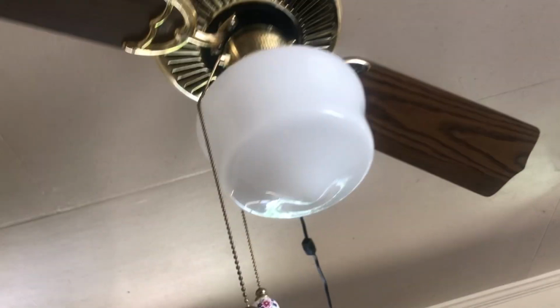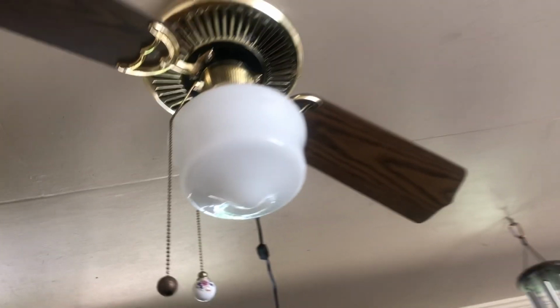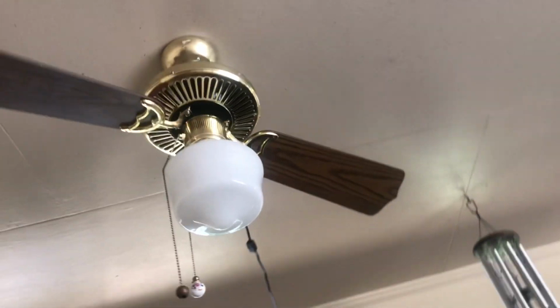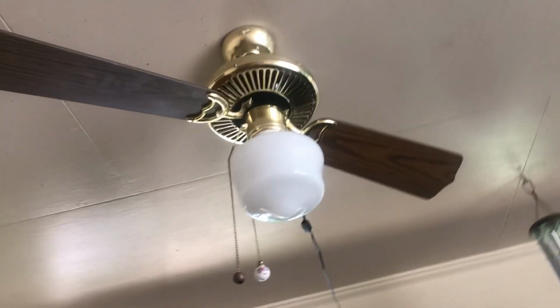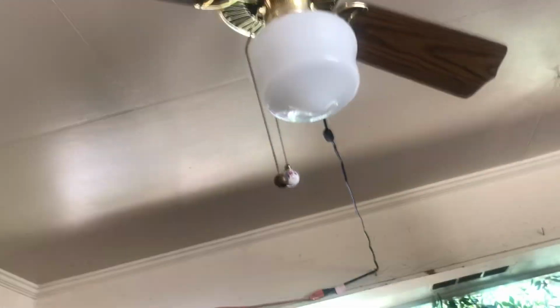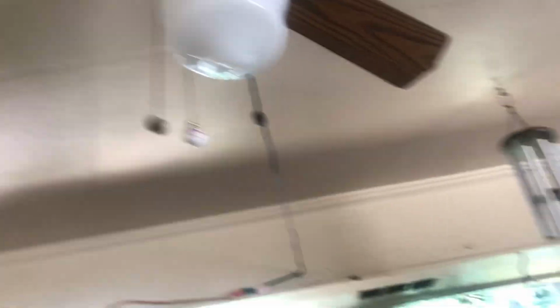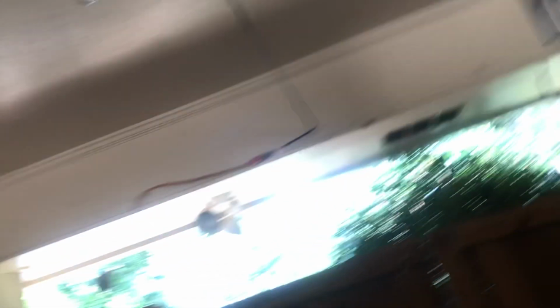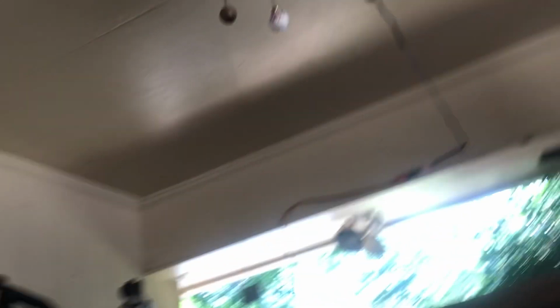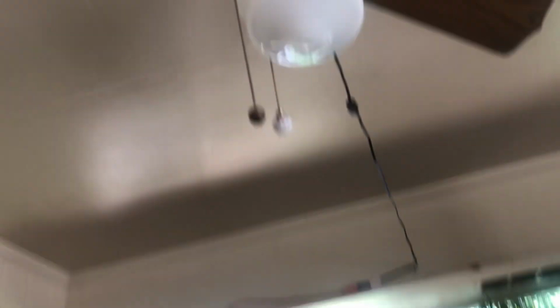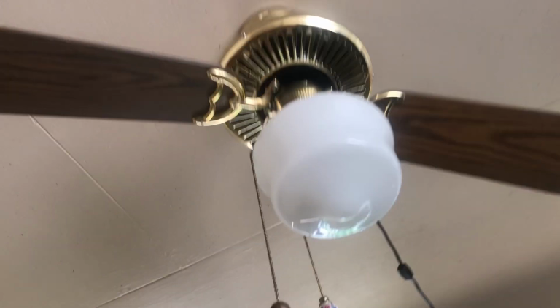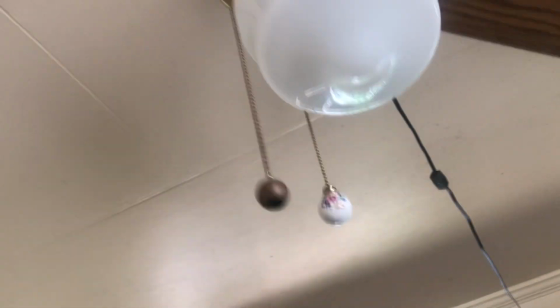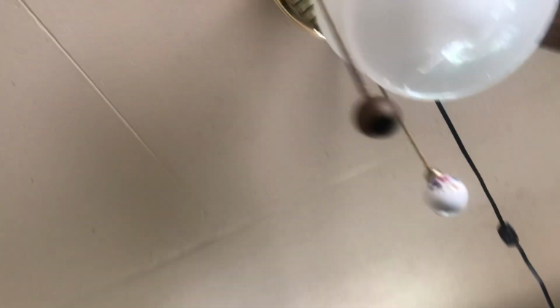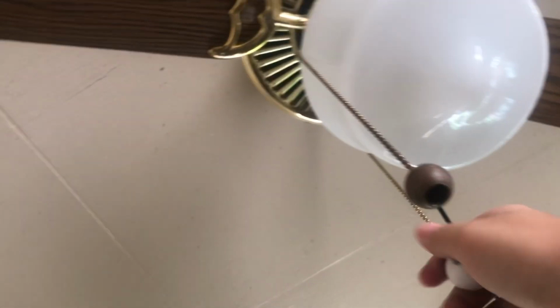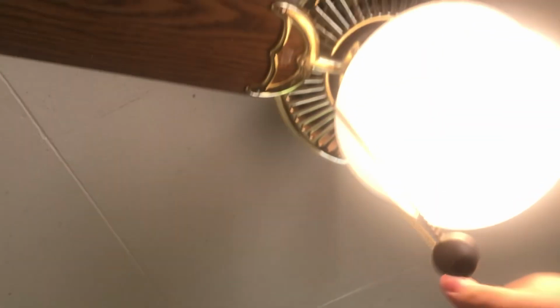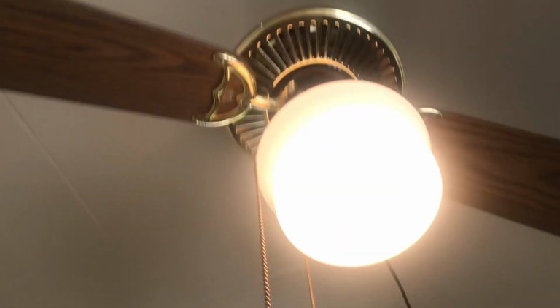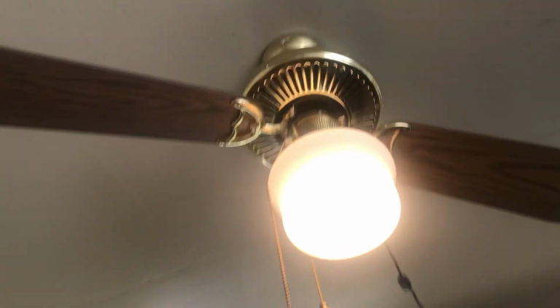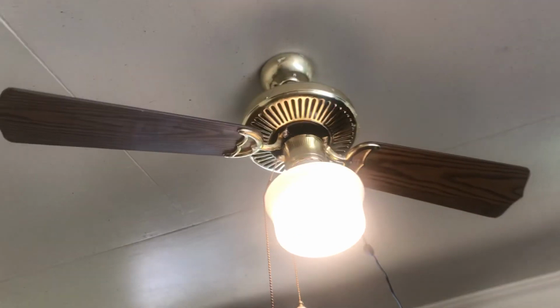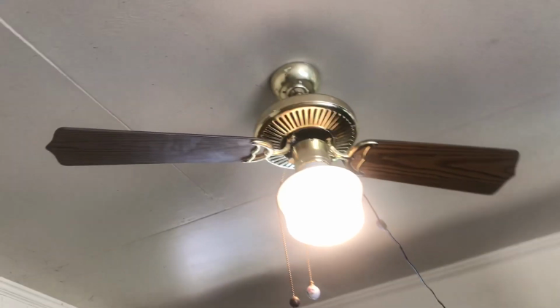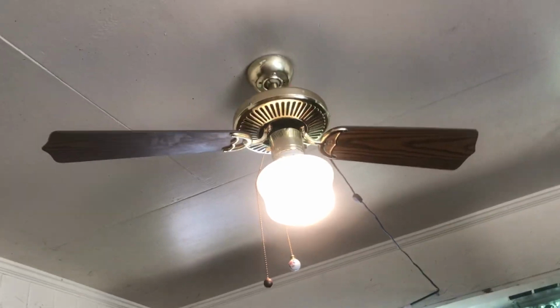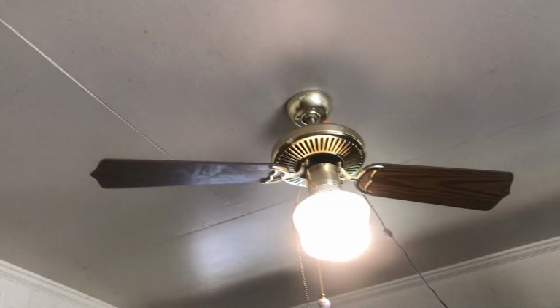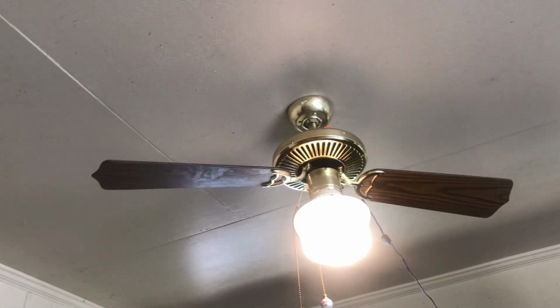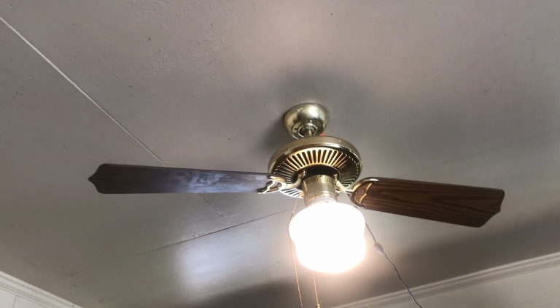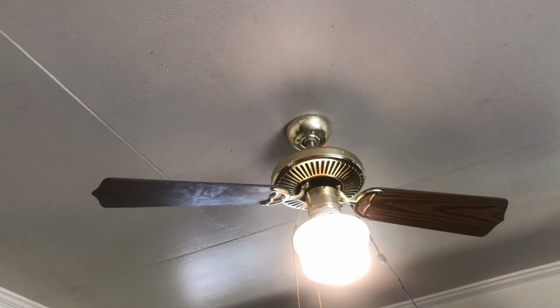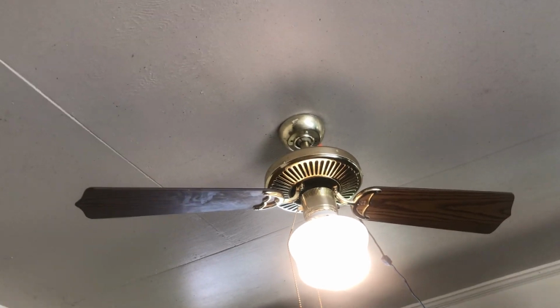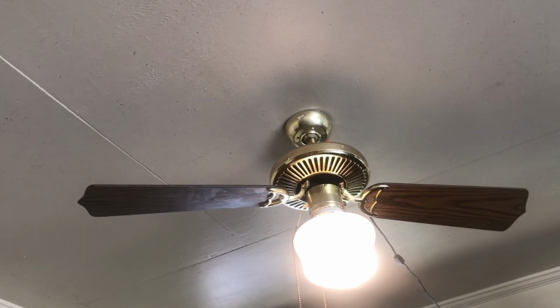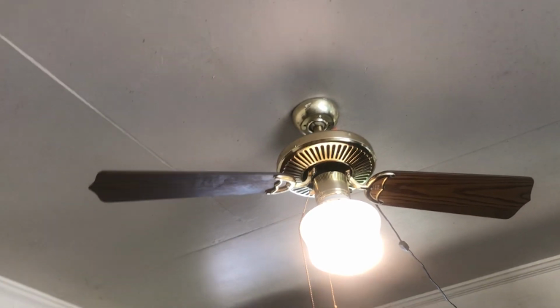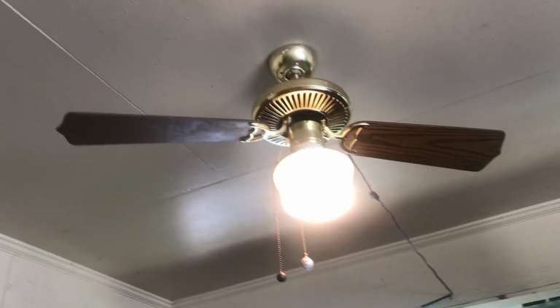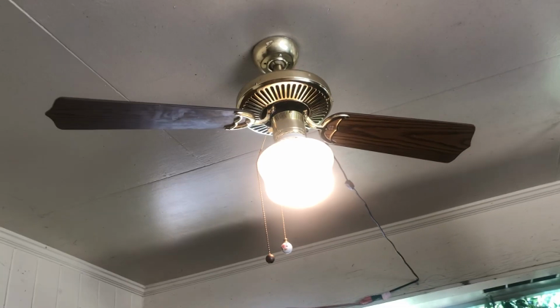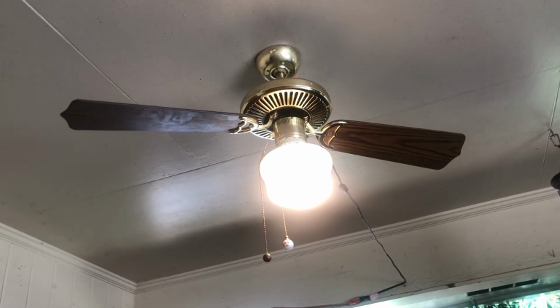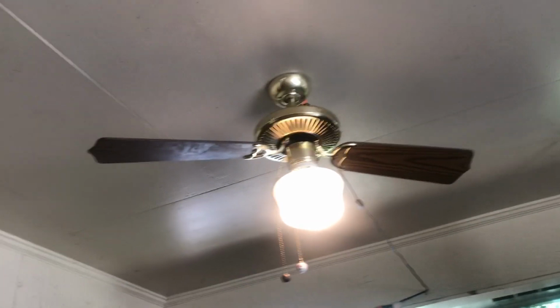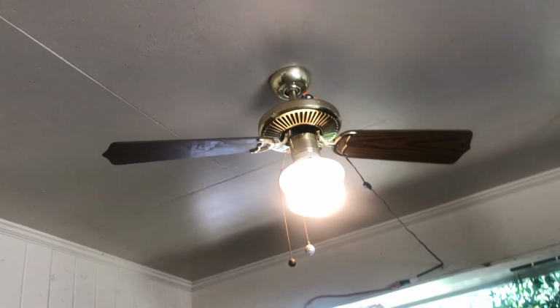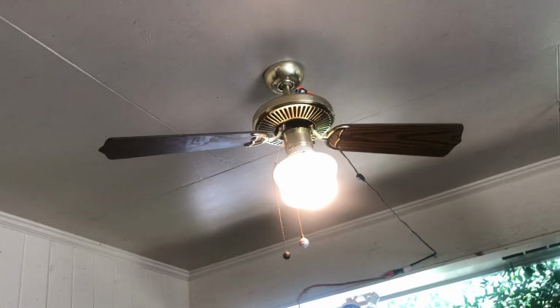Let's demonstrate this fan. Here's the light. There's only one bulb in there — it's that spotlight bulb. It came with this fan. It still works, surprisingly.